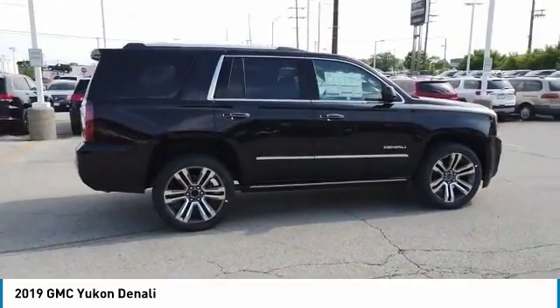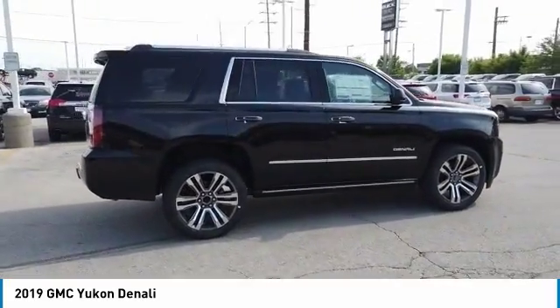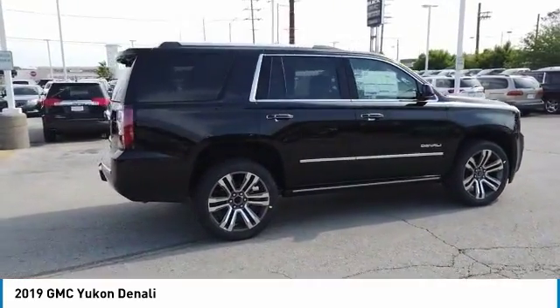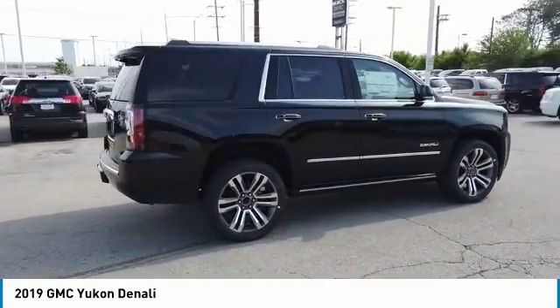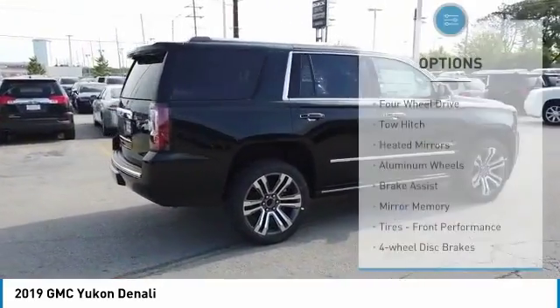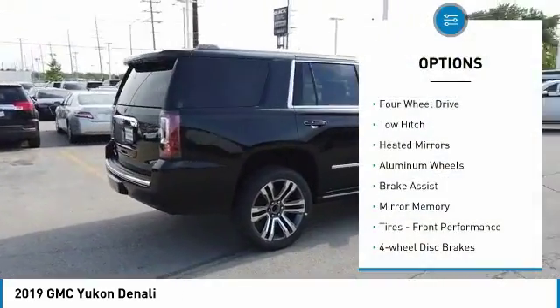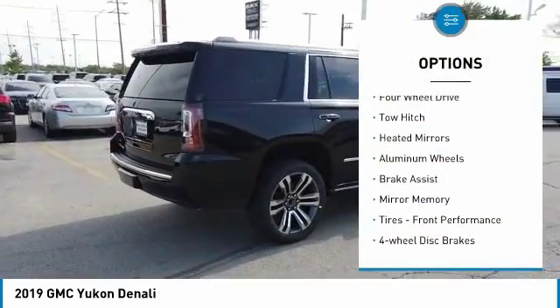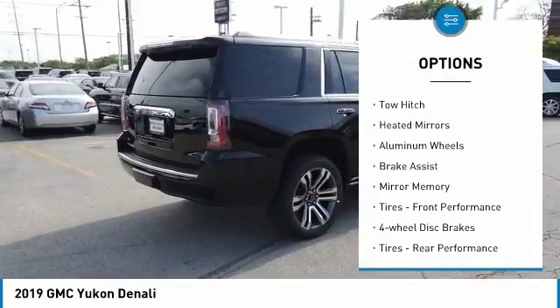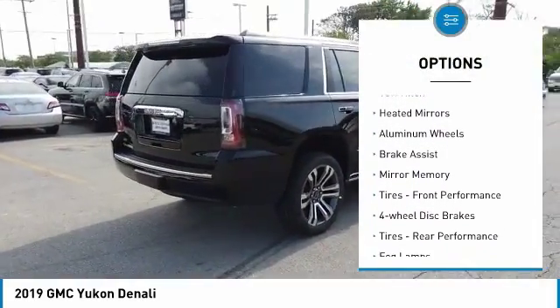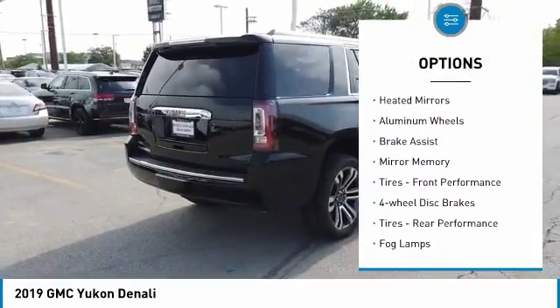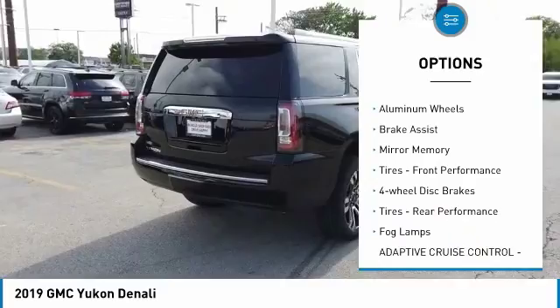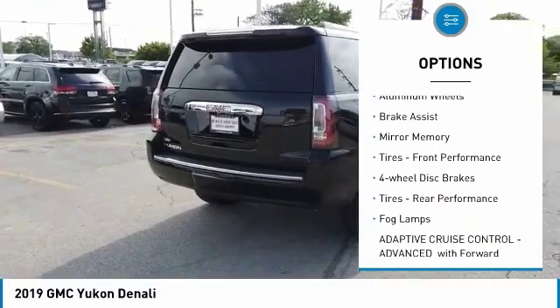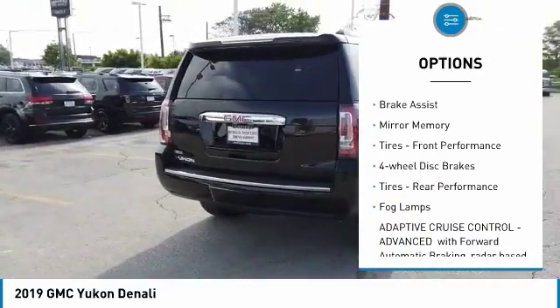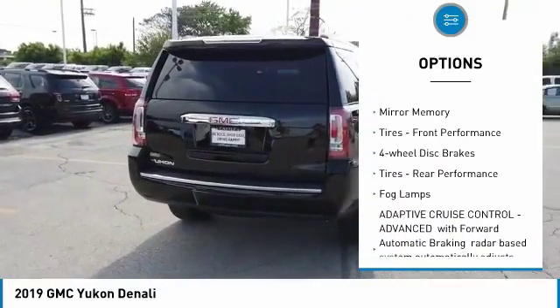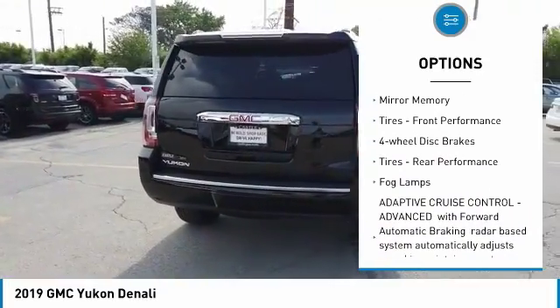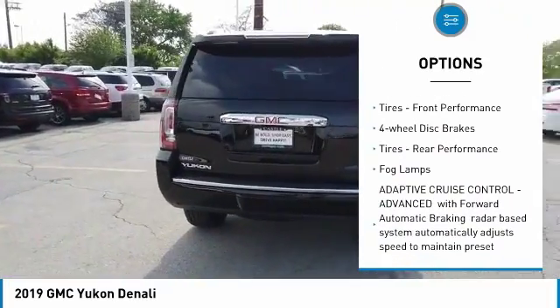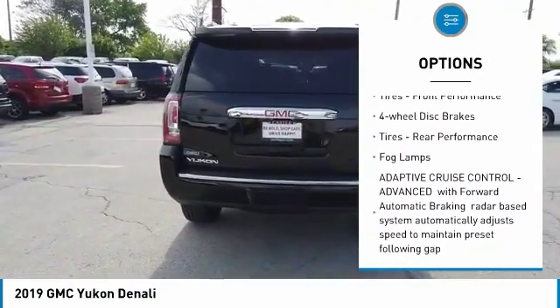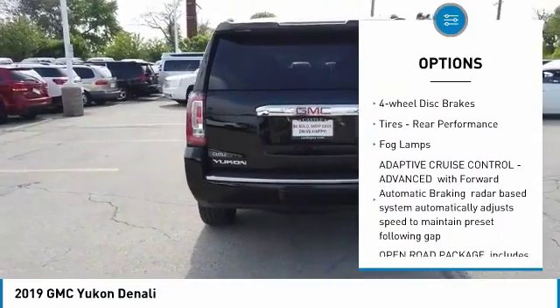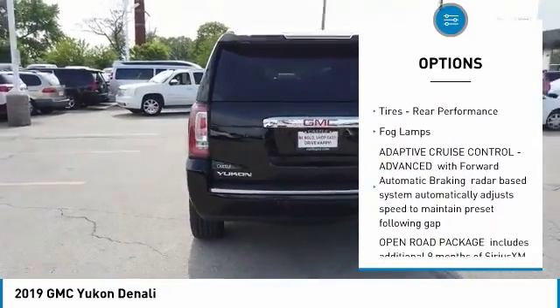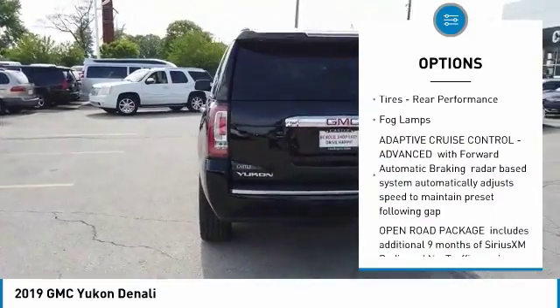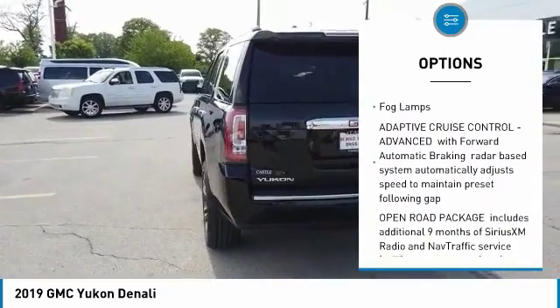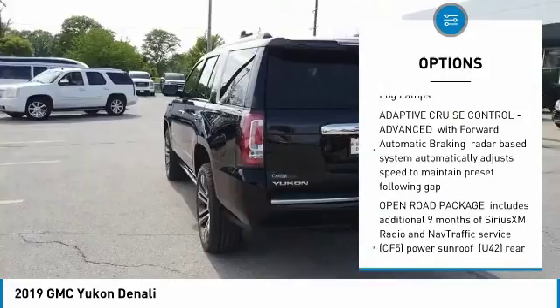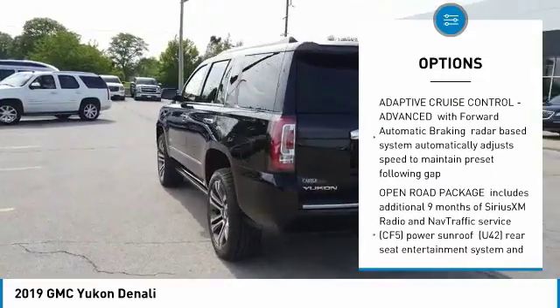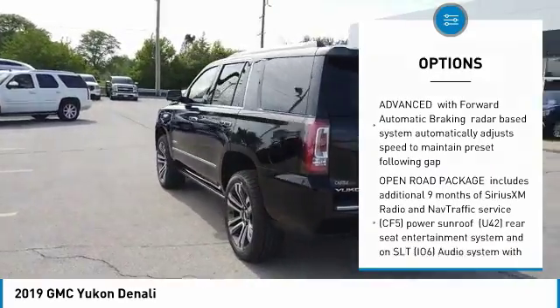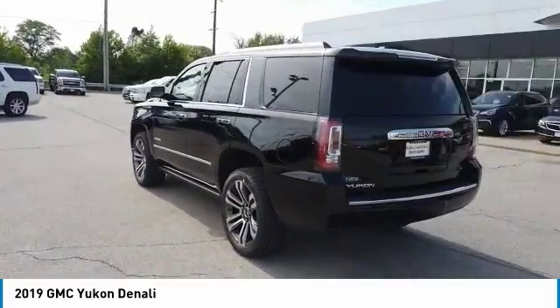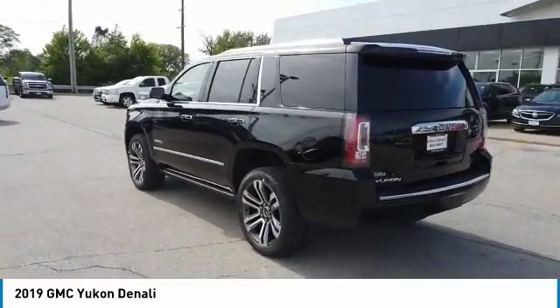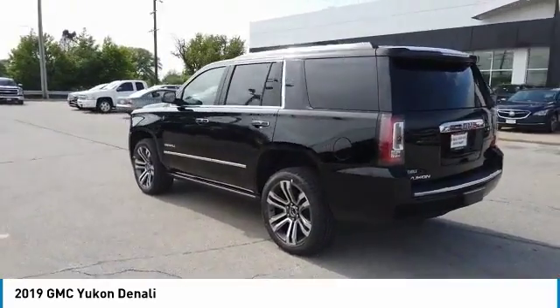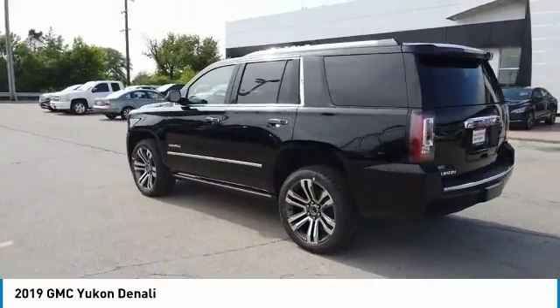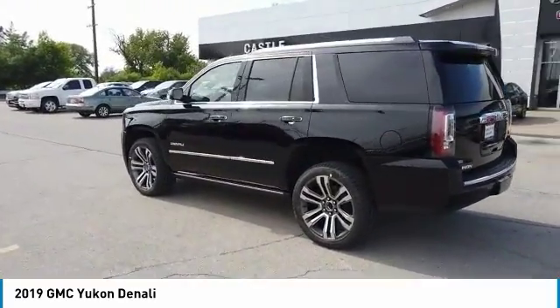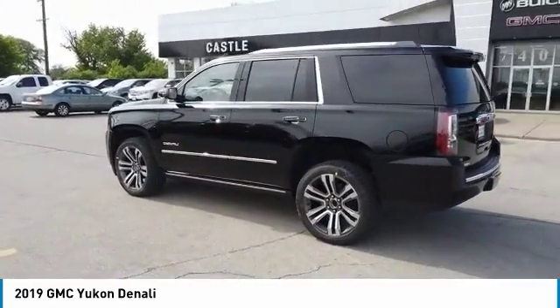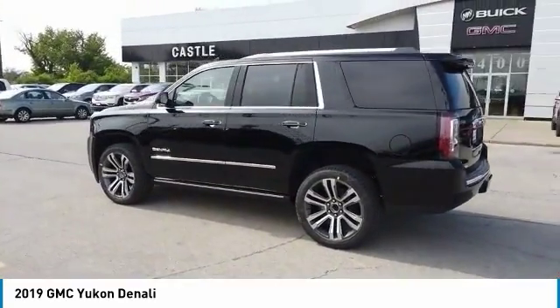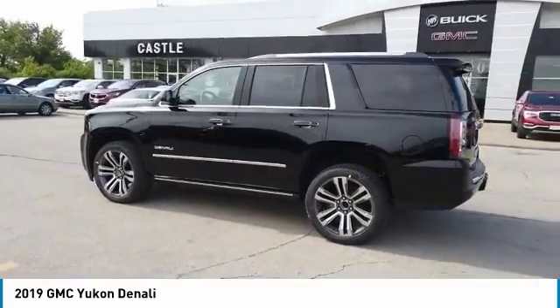Here are some of this vehicle's great options: 4-wheel drive, tow hitch, heated mirrors, aluminum wheels, brake assist, mini spare tire, tires — front performance, 4-wheel disc brakes, tires — rear performance, and fog lamps.